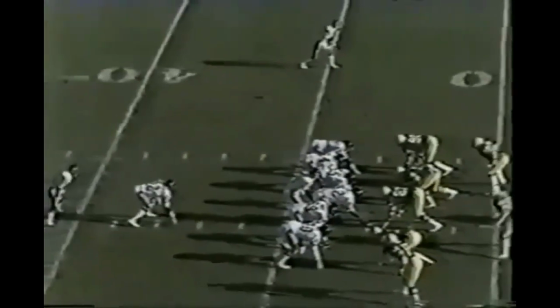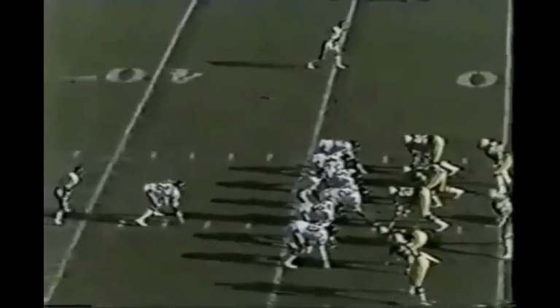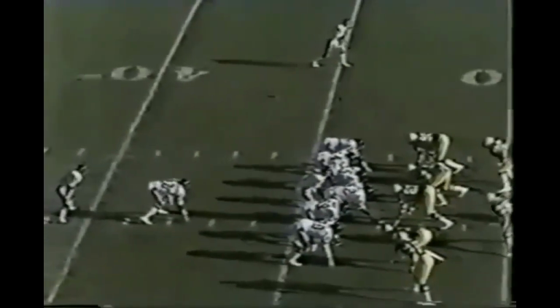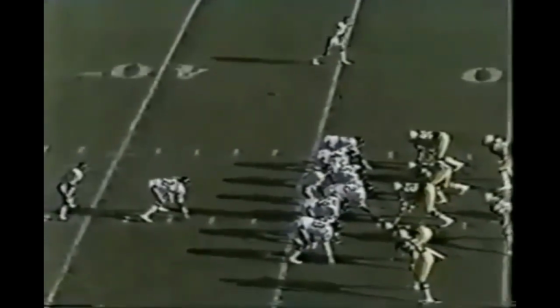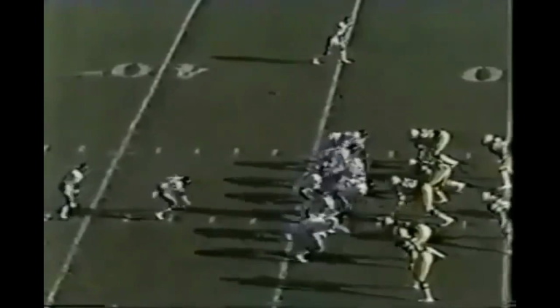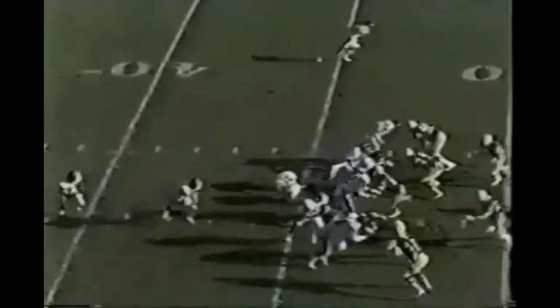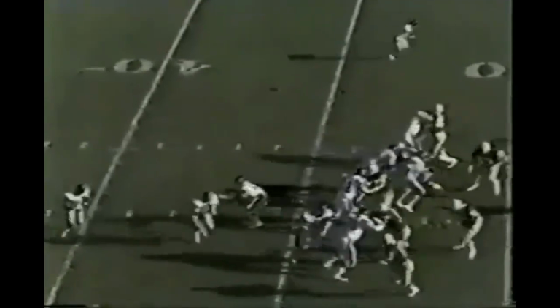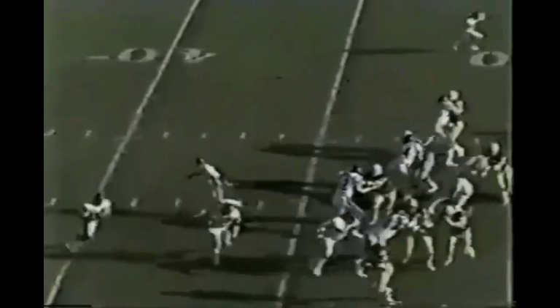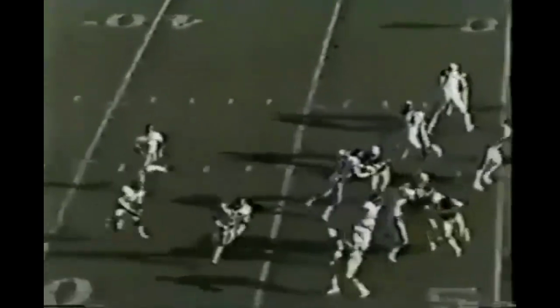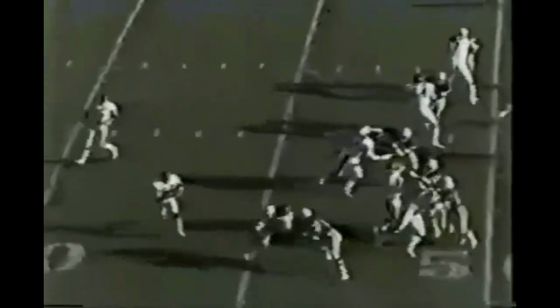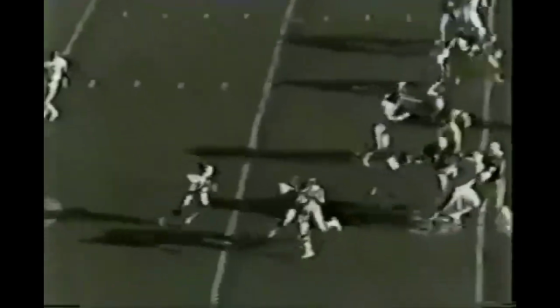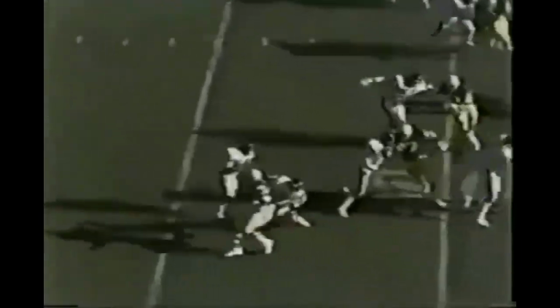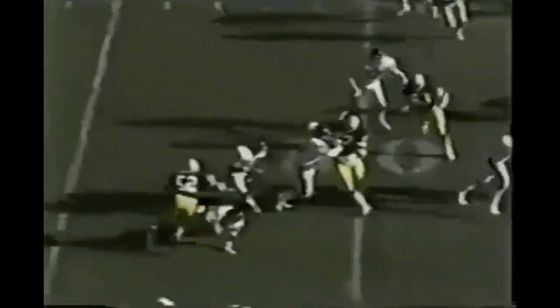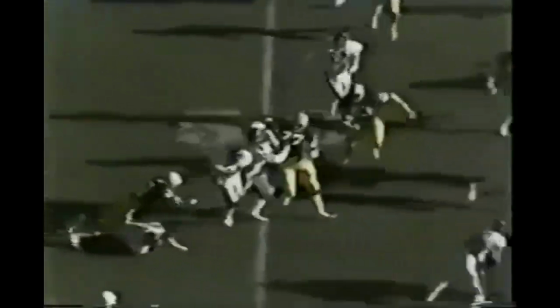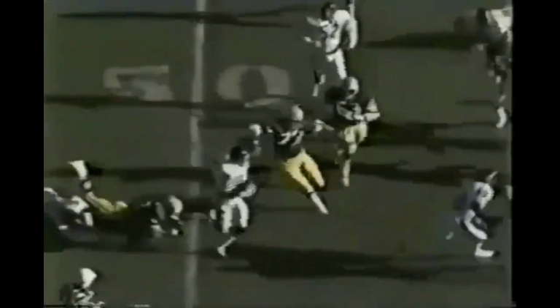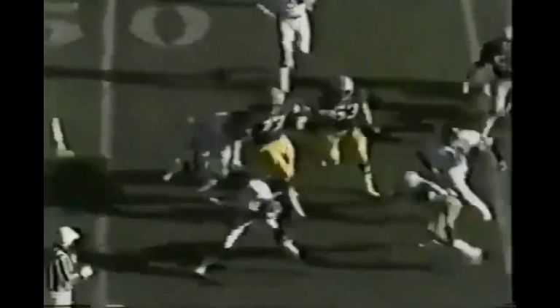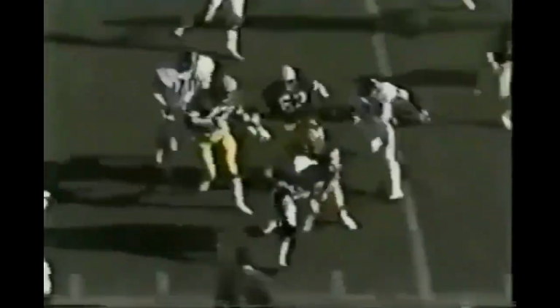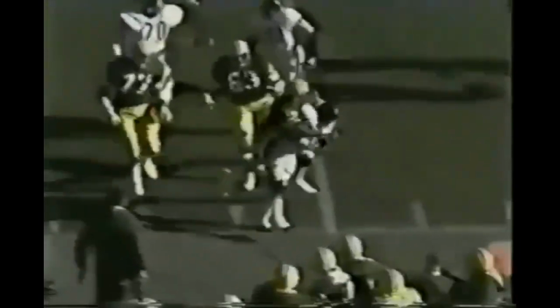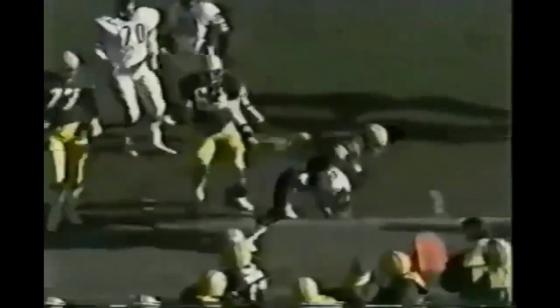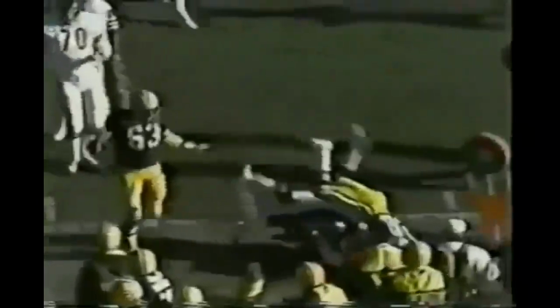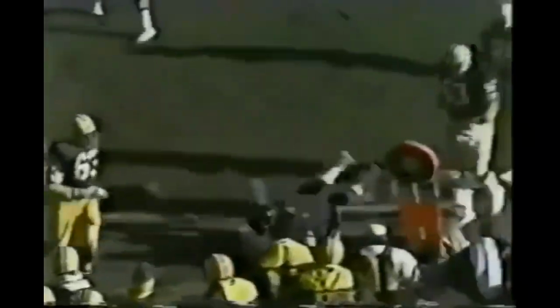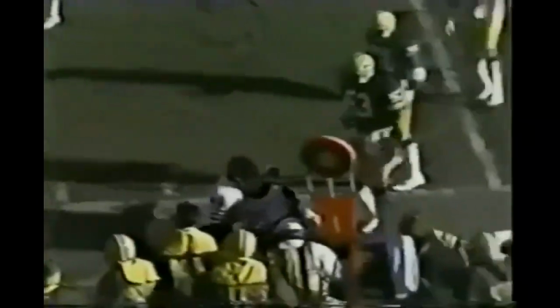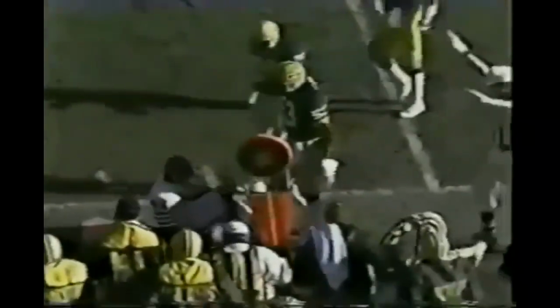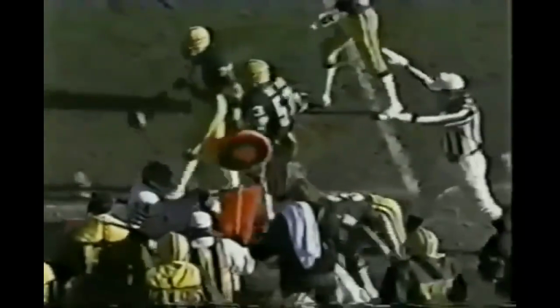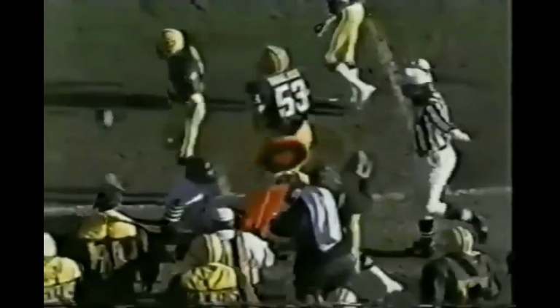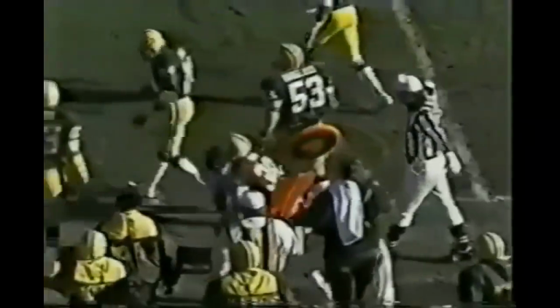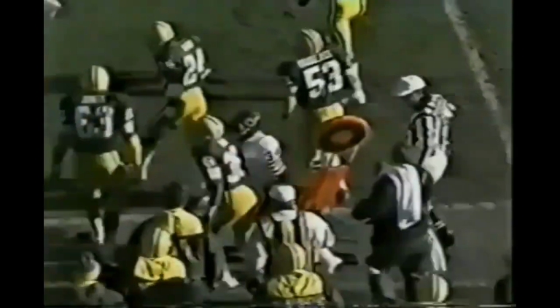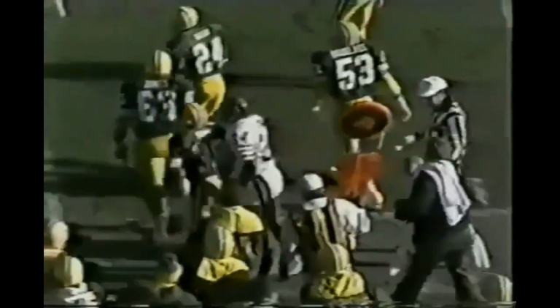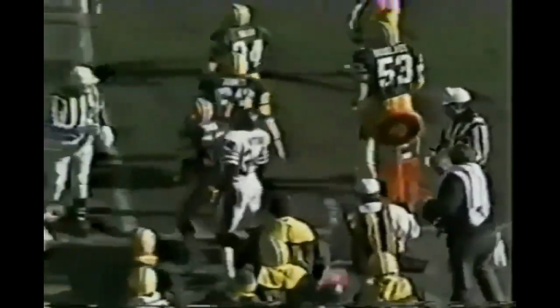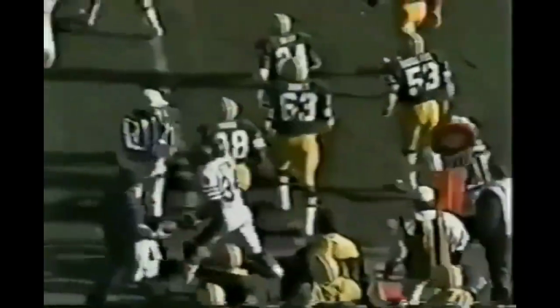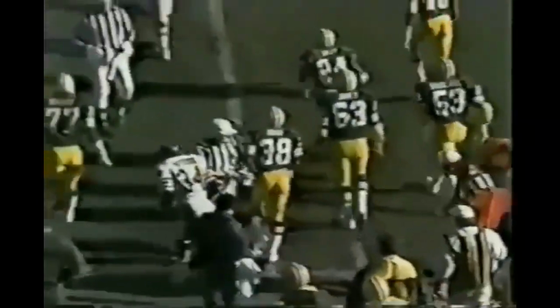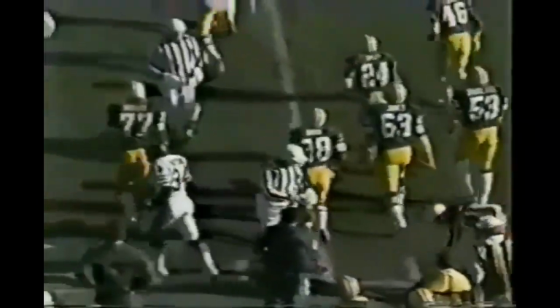Payton and Williams behind fifths, and this is Walter Payton. Payton breaks a couple of tackles — typical Walter Payton effort.